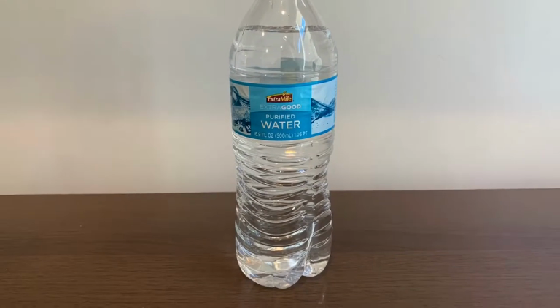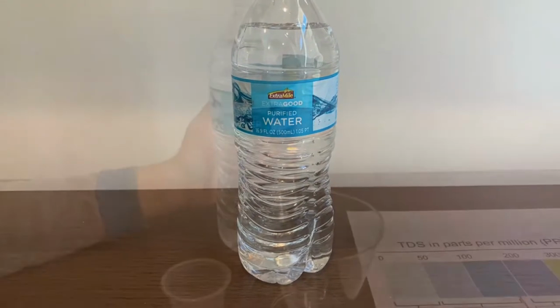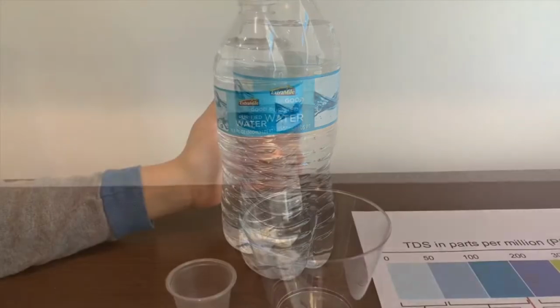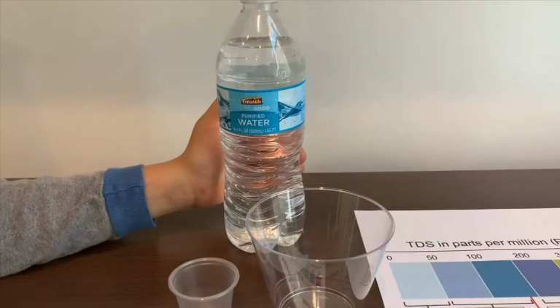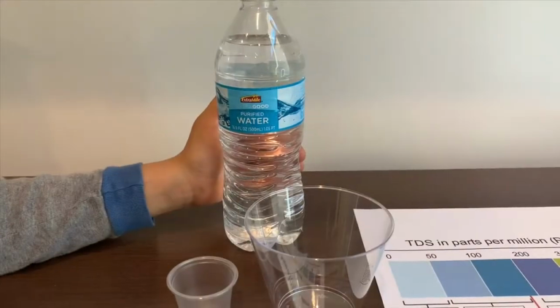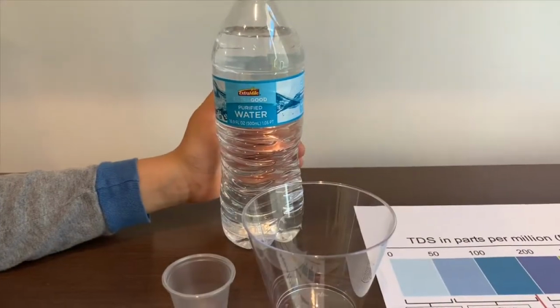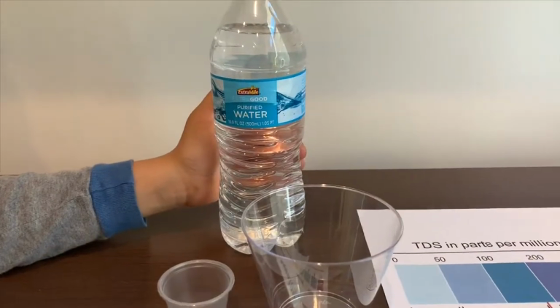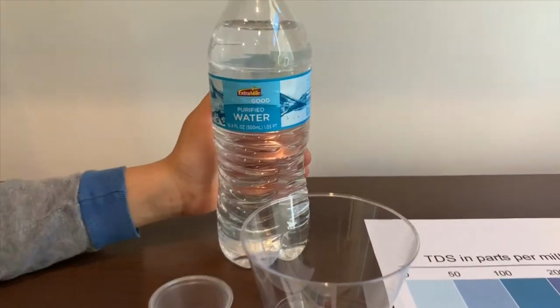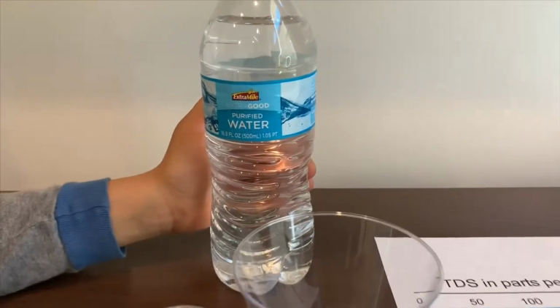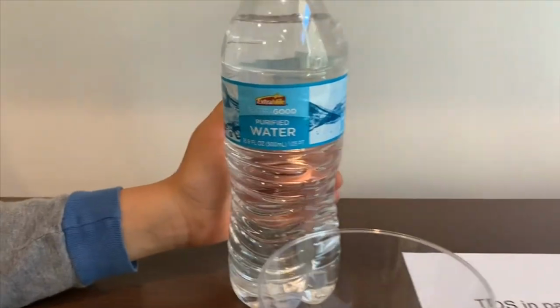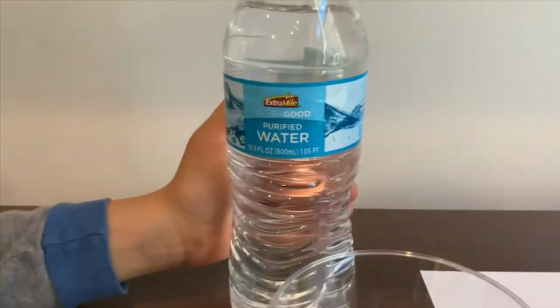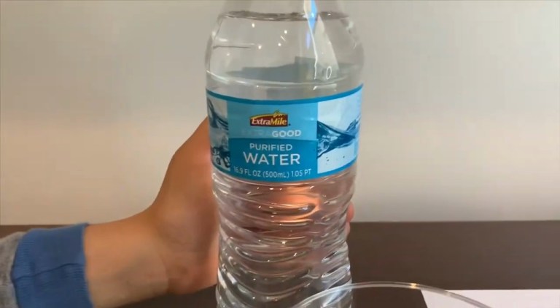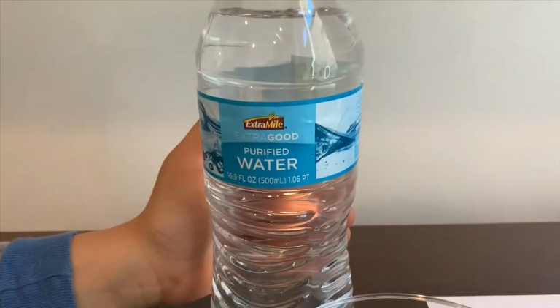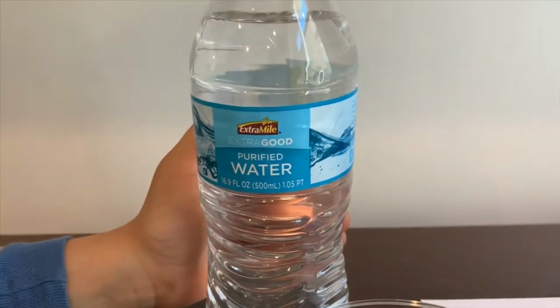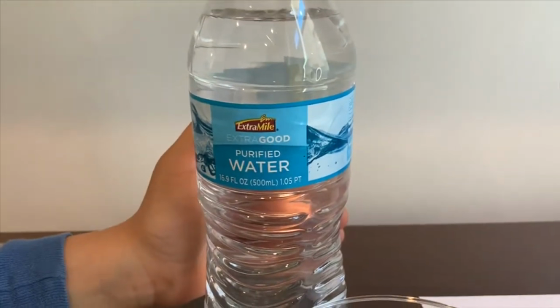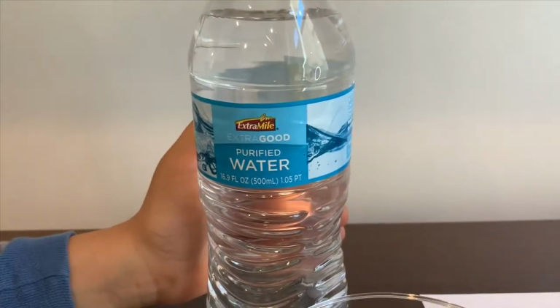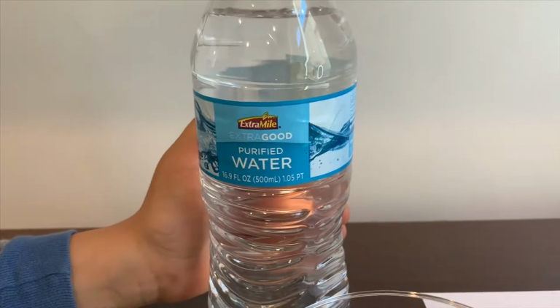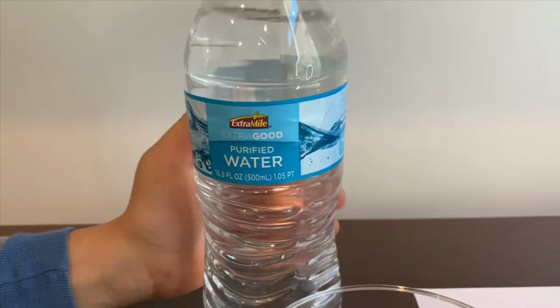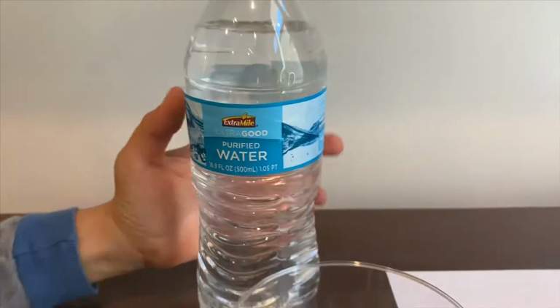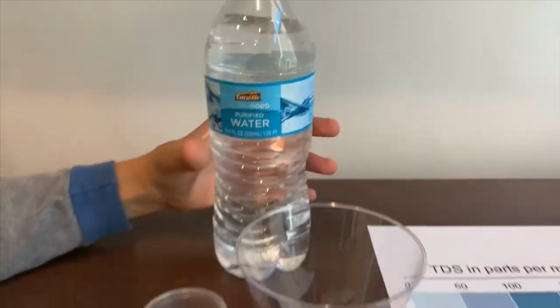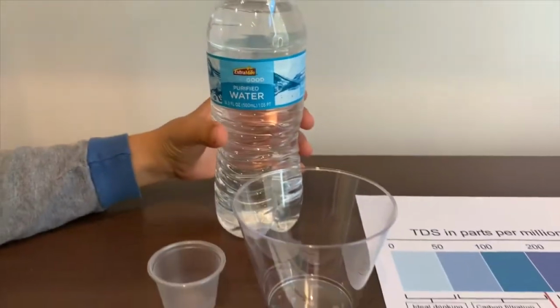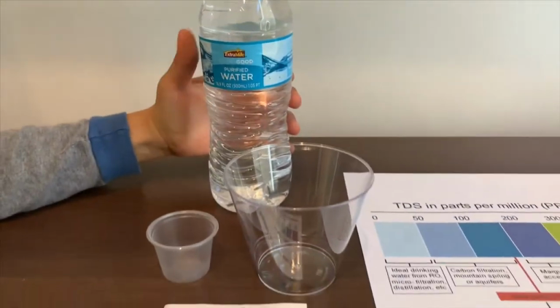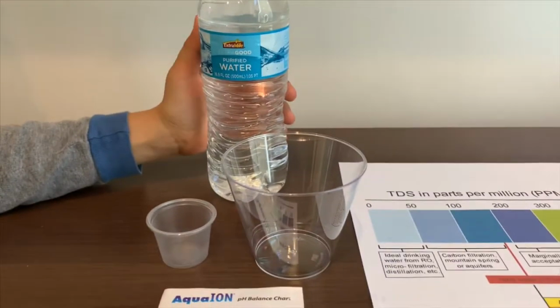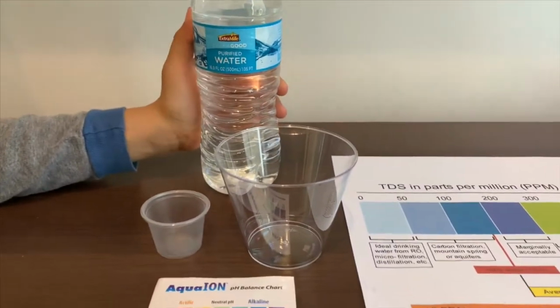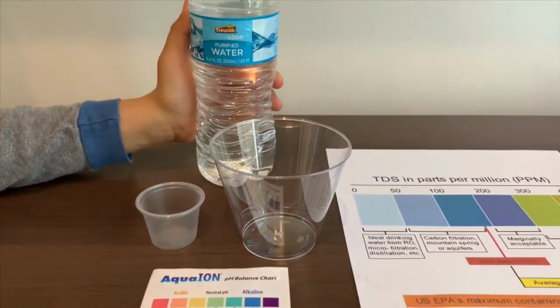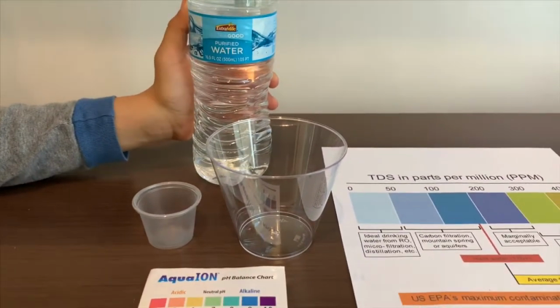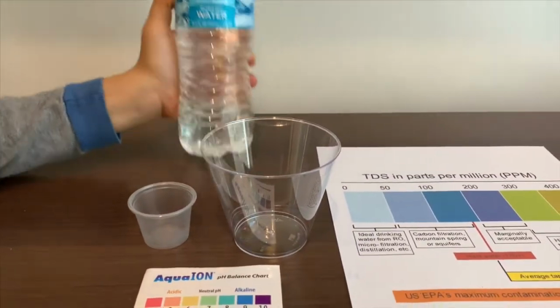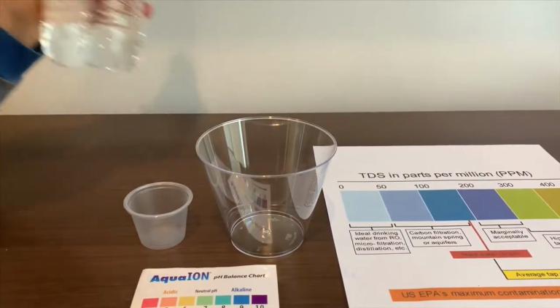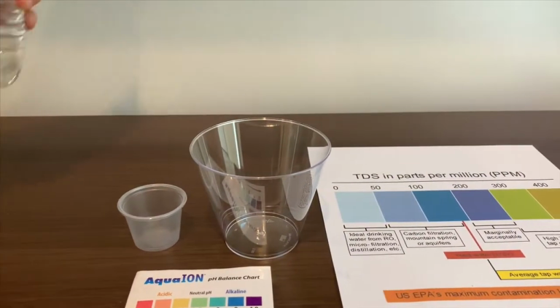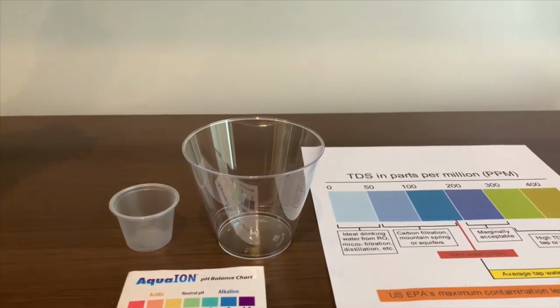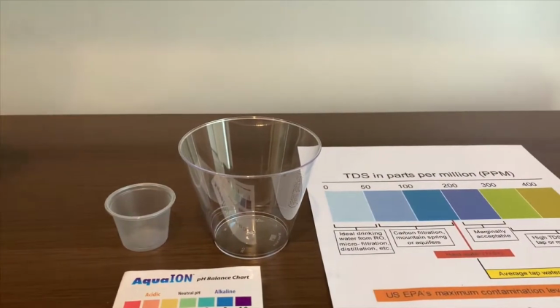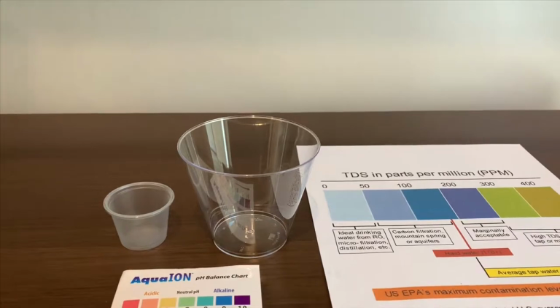This is Extra Mild purified water. It costs $1.29 and it's sold at Extra Mild stores. Let's test the TDS and pH levels. Let's pour some water in.